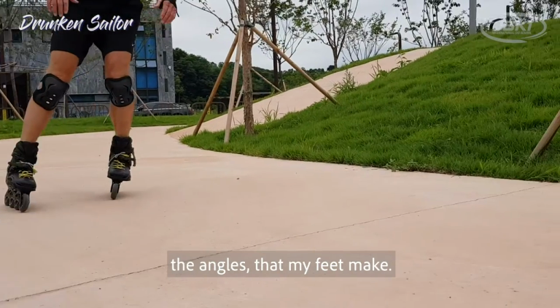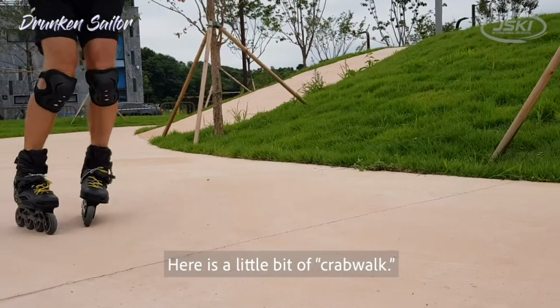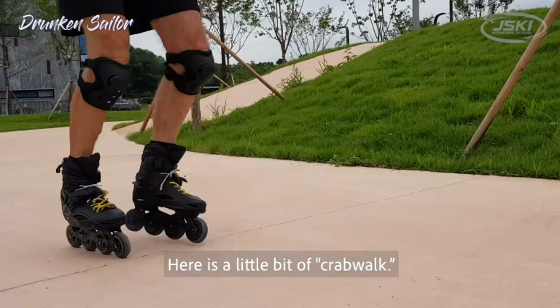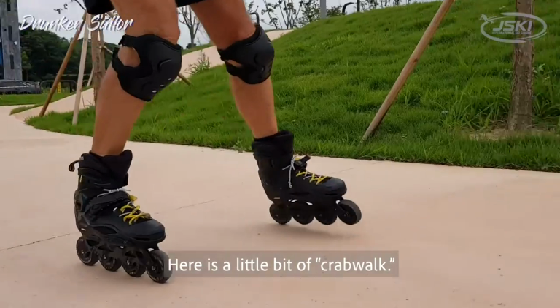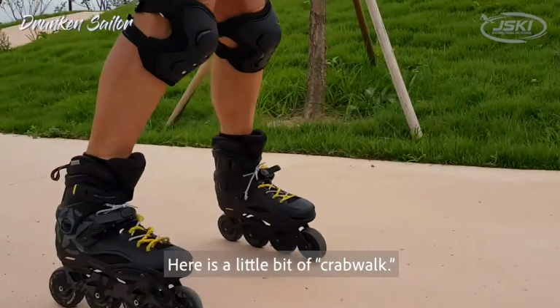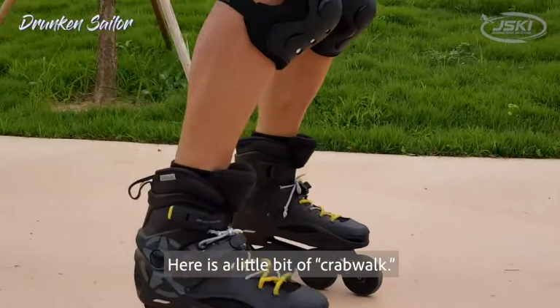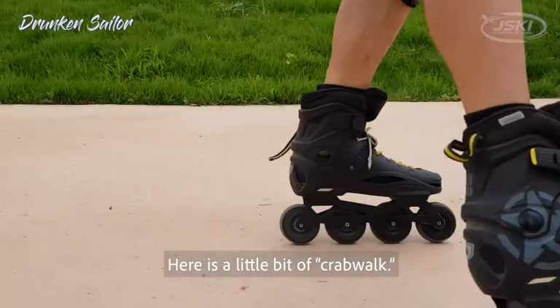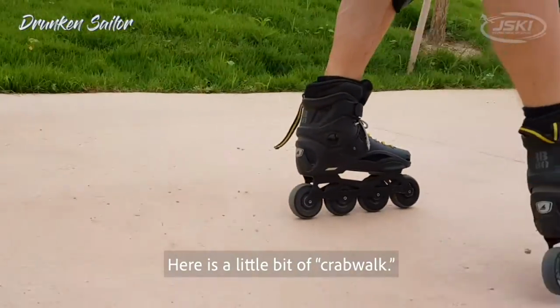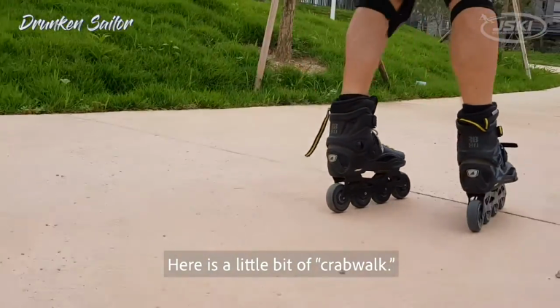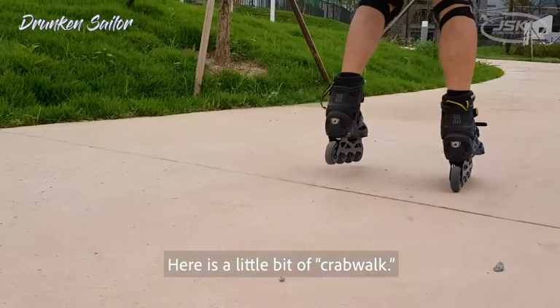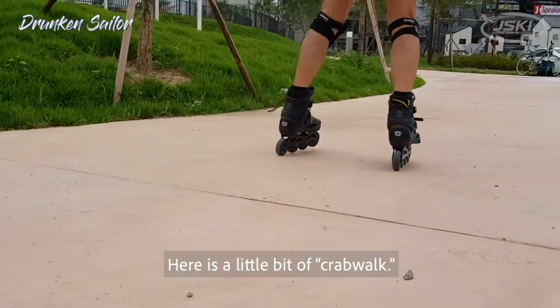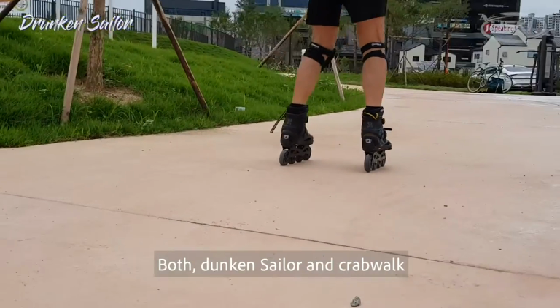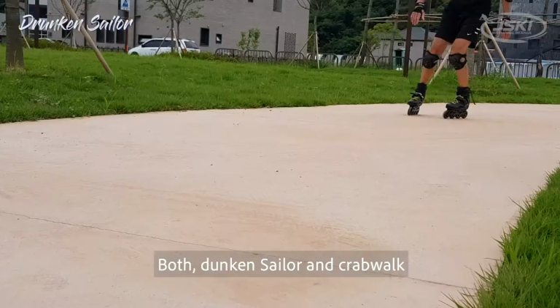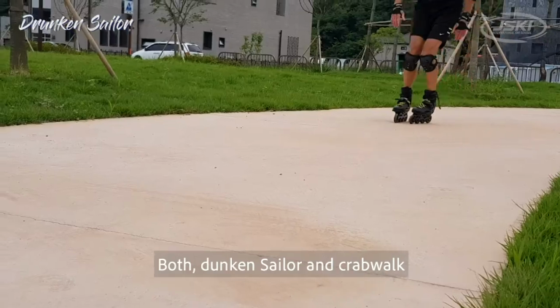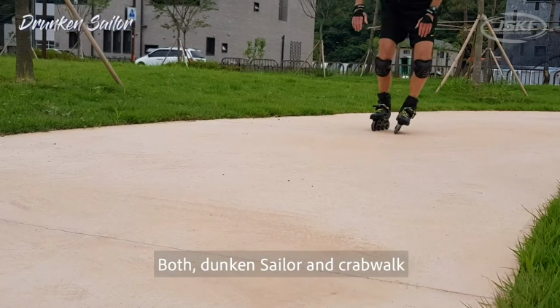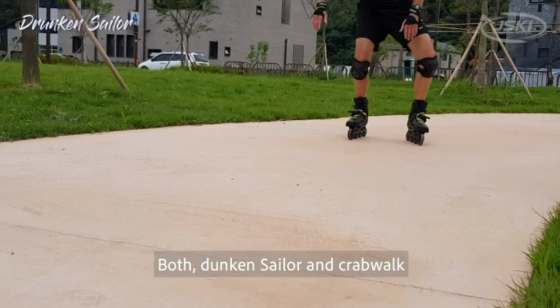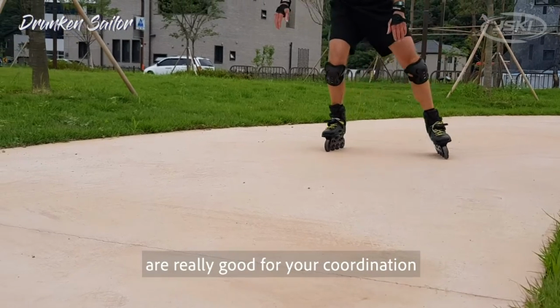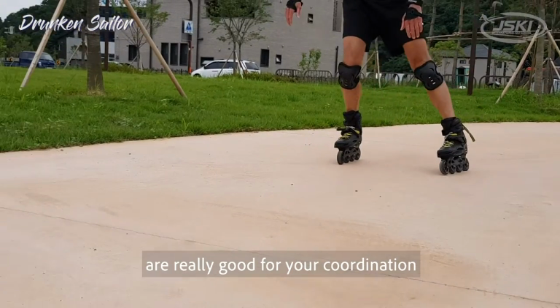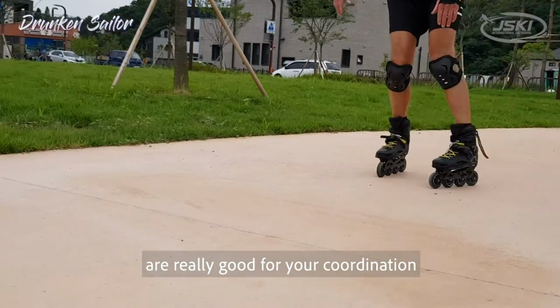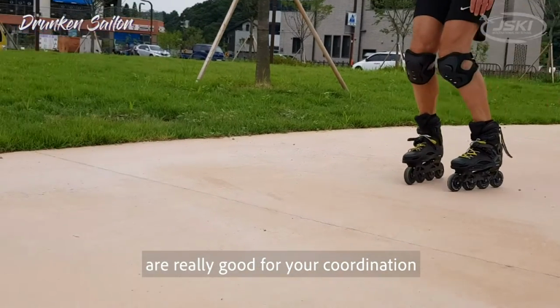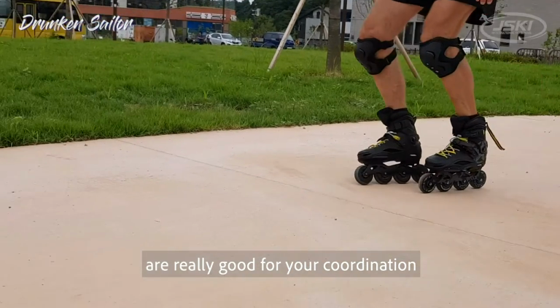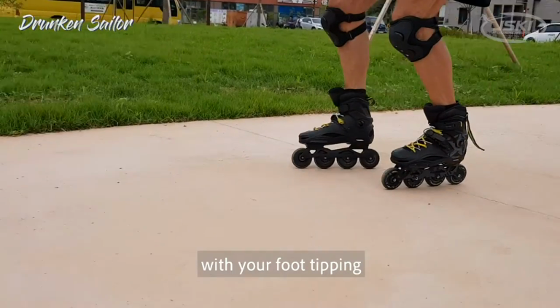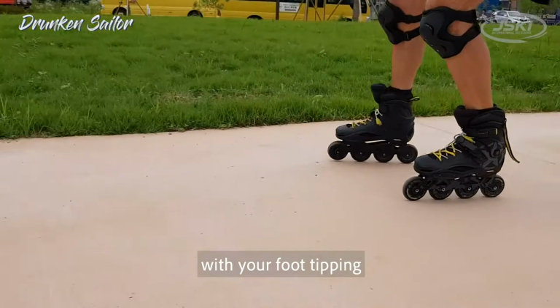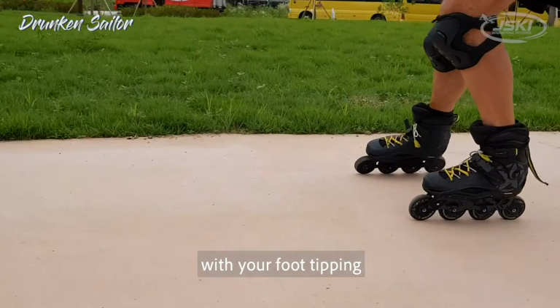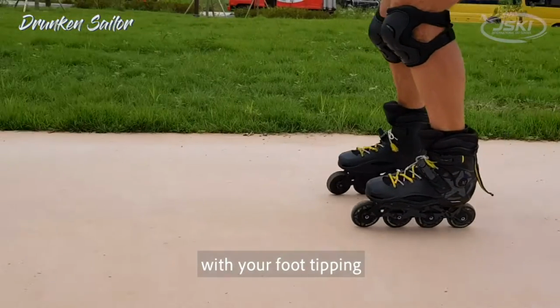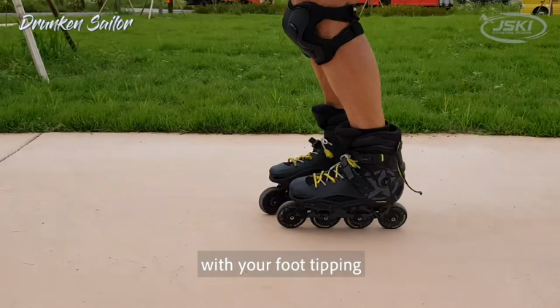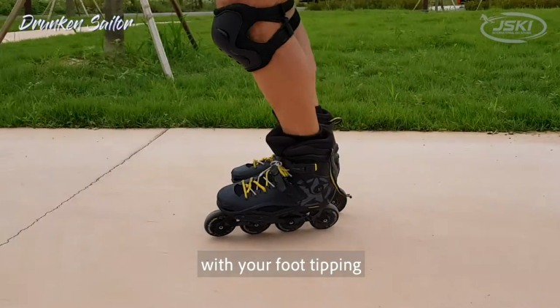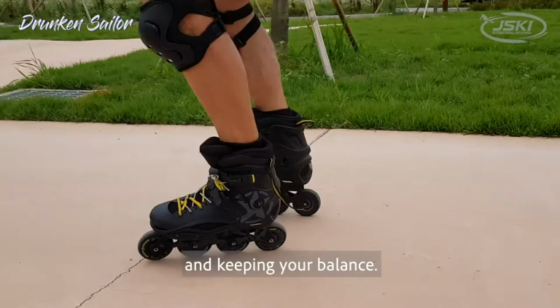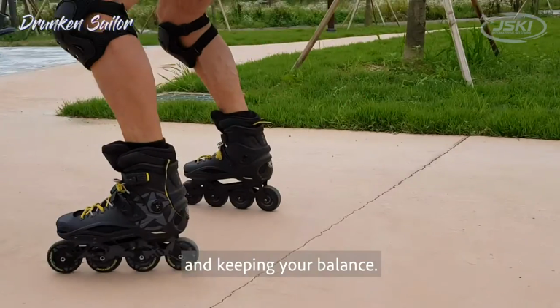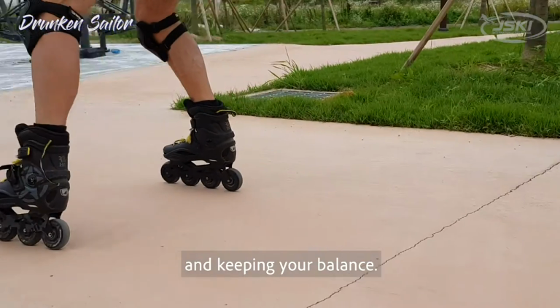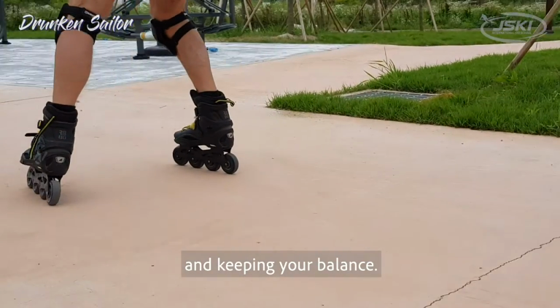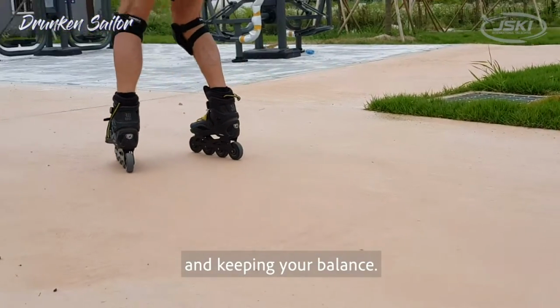Here is a little bit of crab walk. Both drunken sailor and crab walk are really good for your coordination with your foot tipping and keeping your balance.